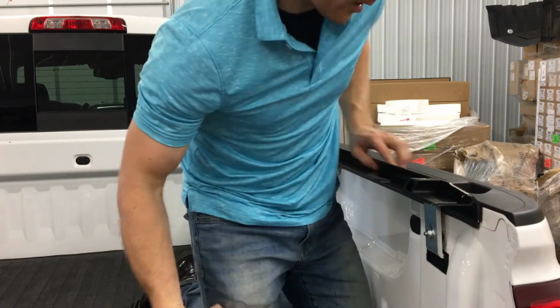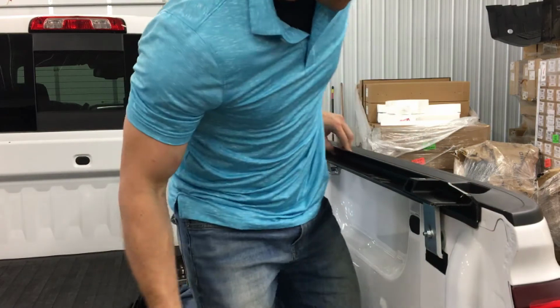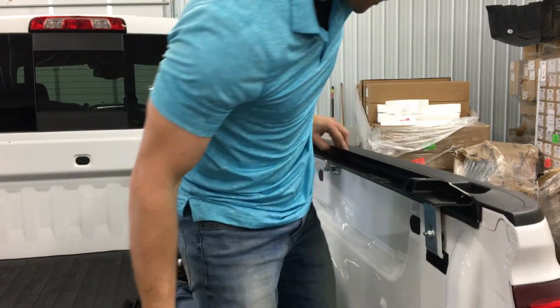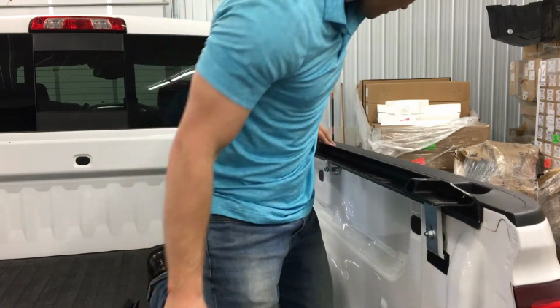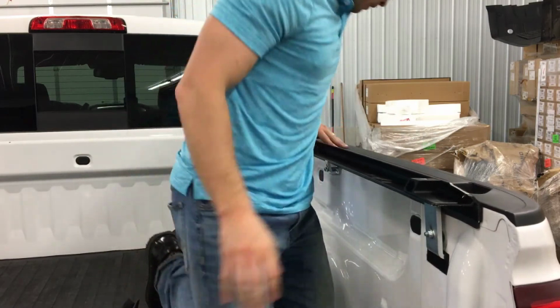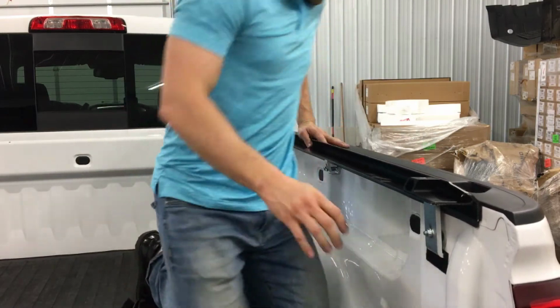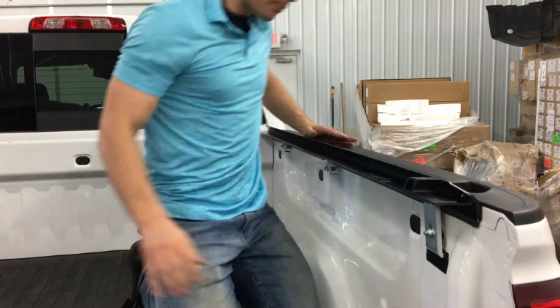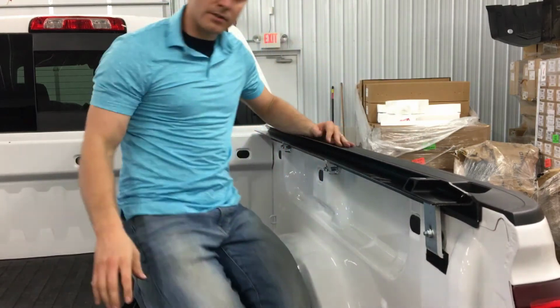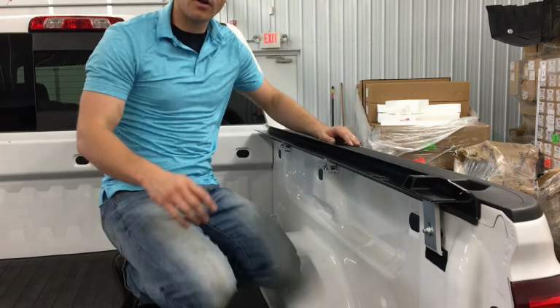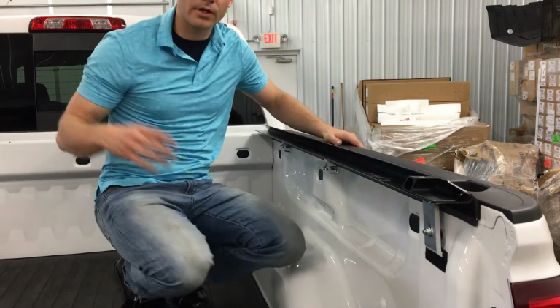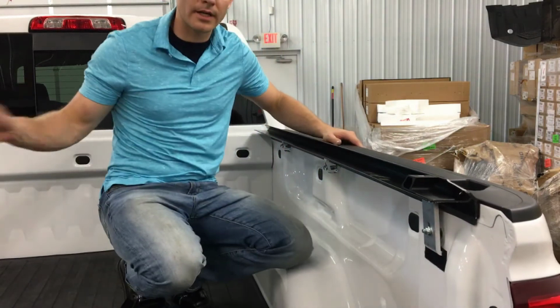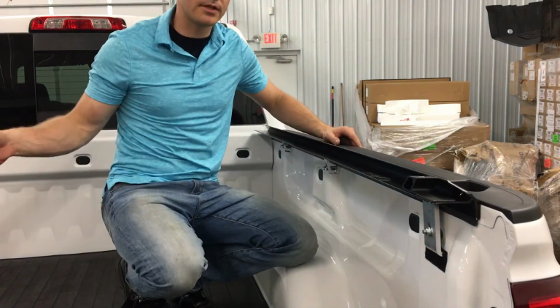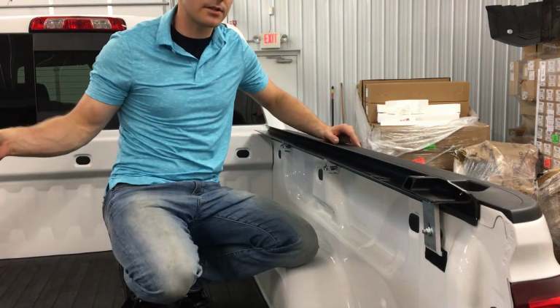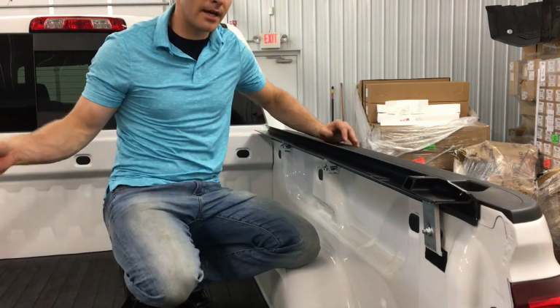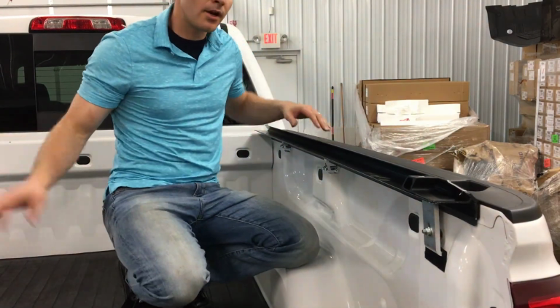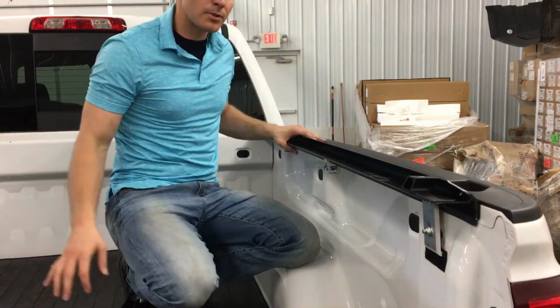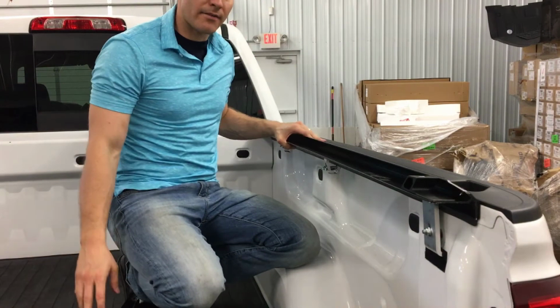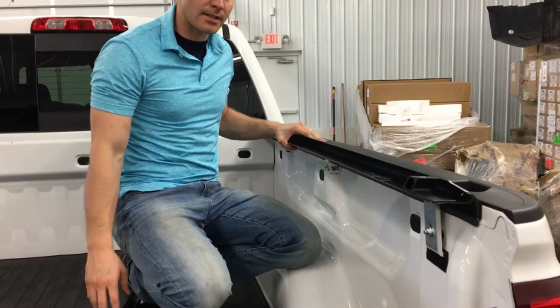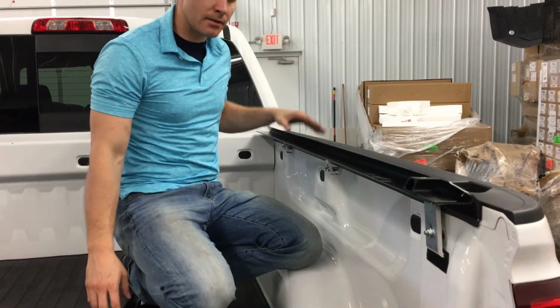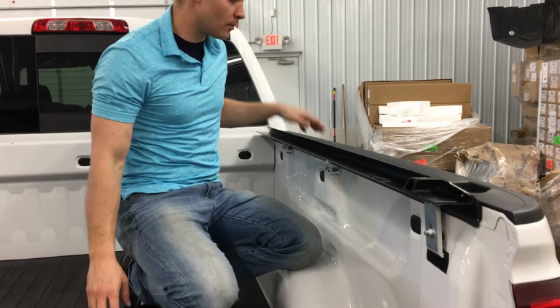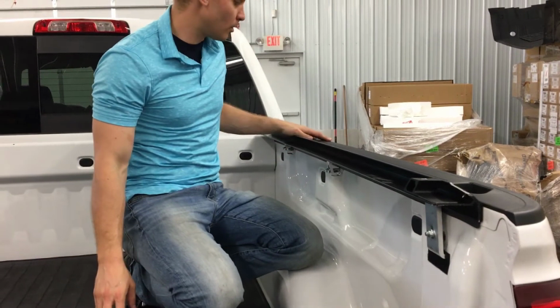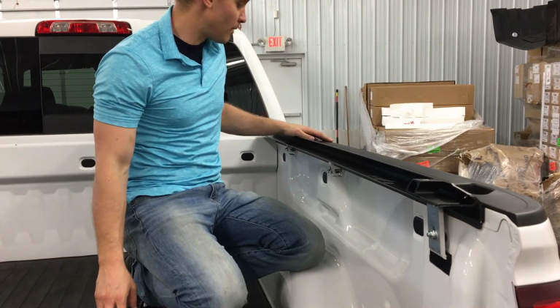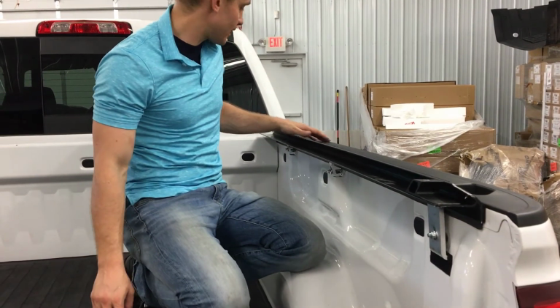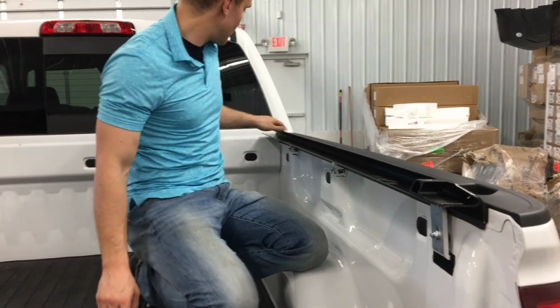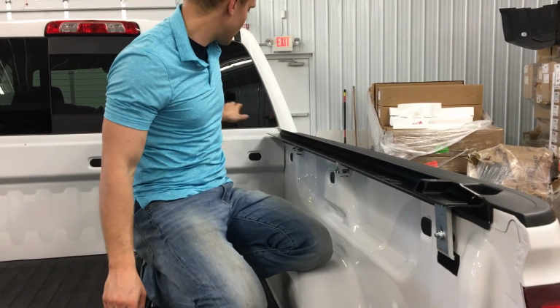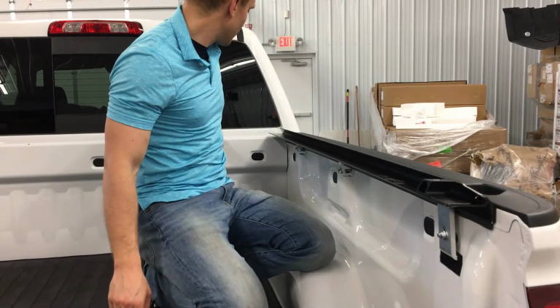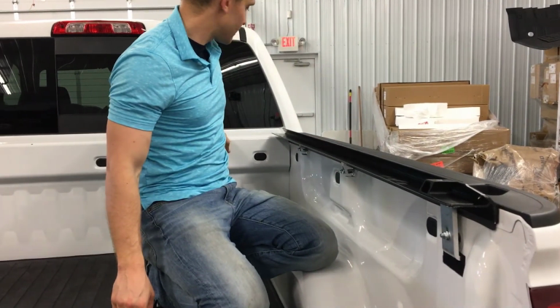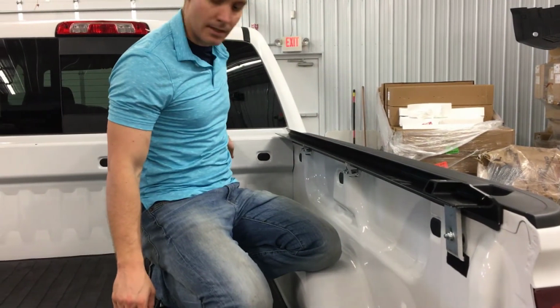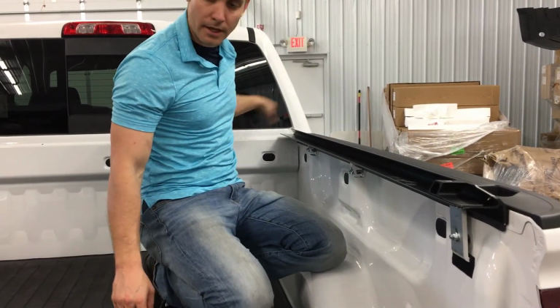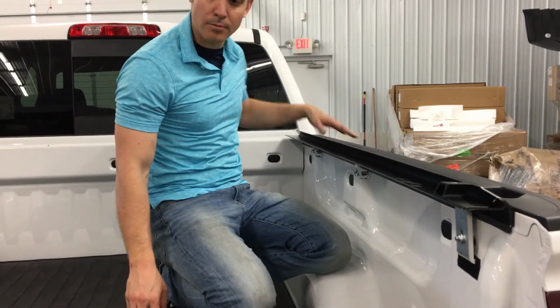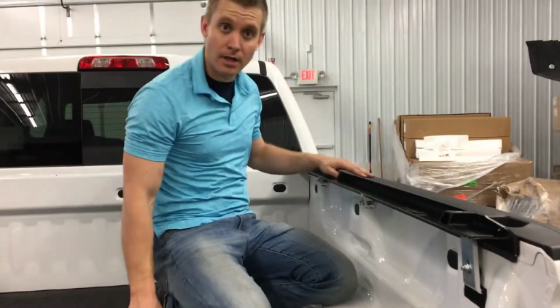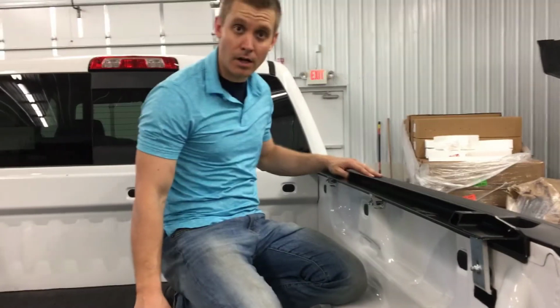Okay, so we've got this rail installed. We're going to go ahead and do the other side. Once we have that done, we'll come back and get the seal and put the cover on.